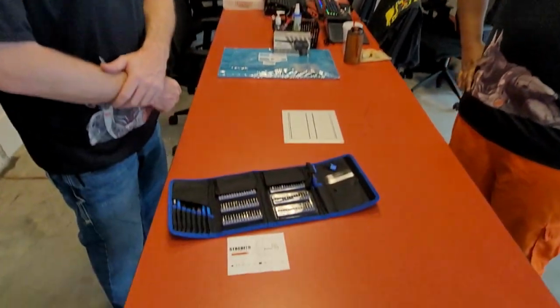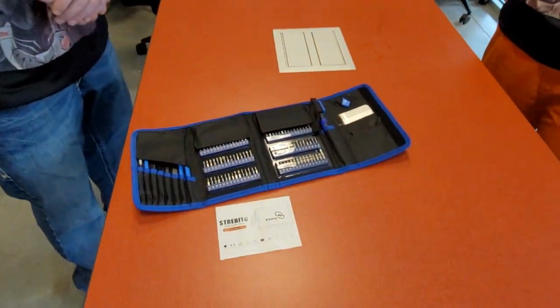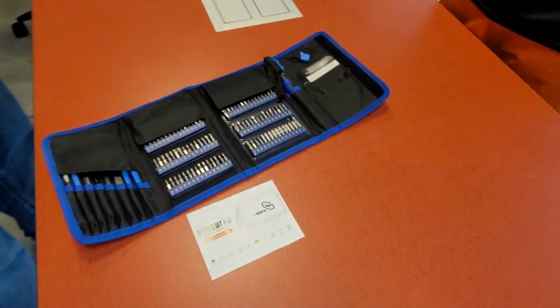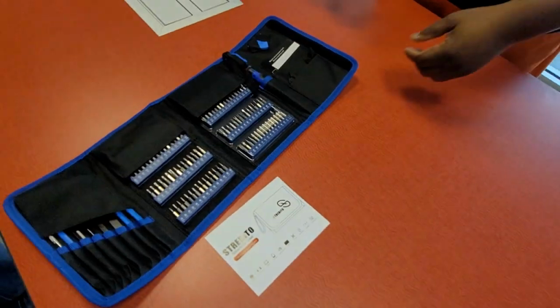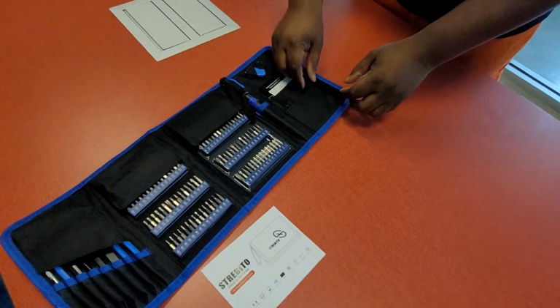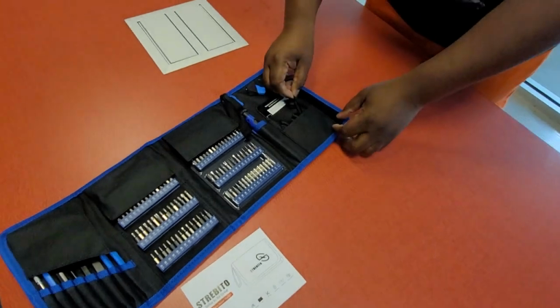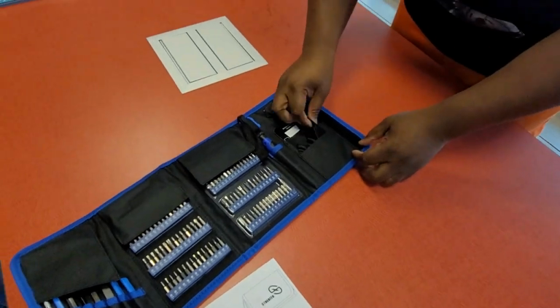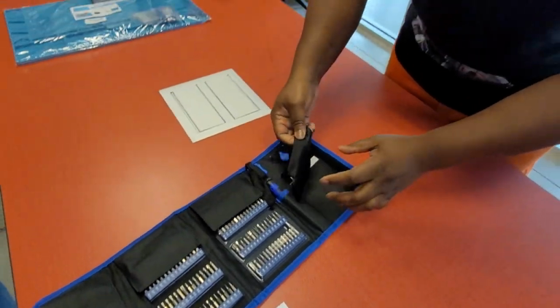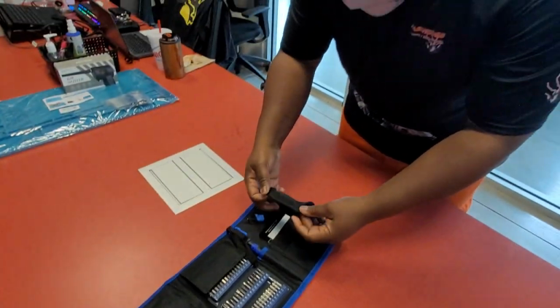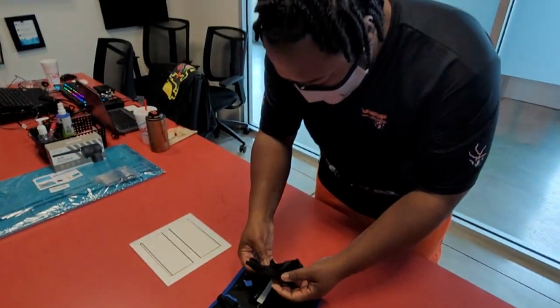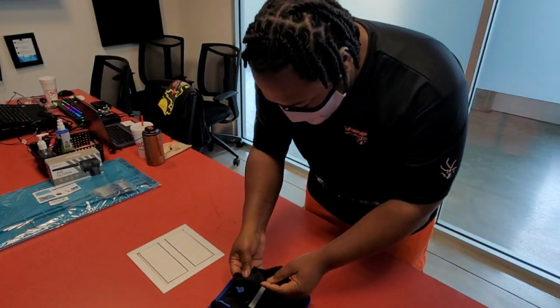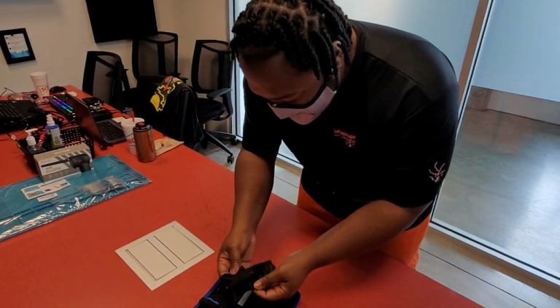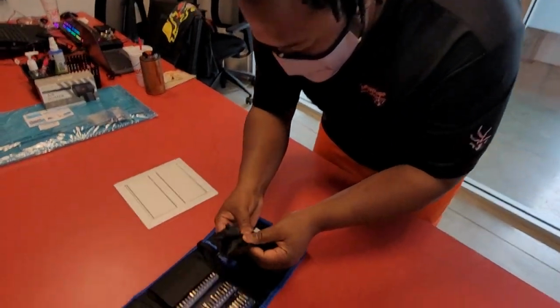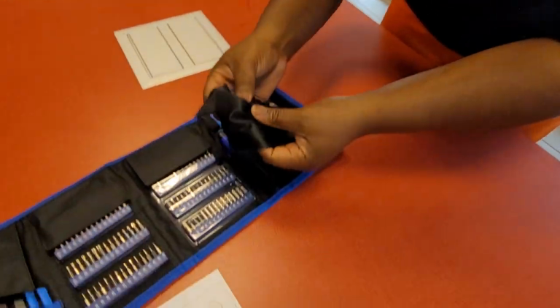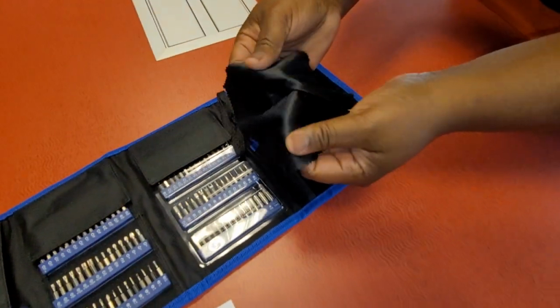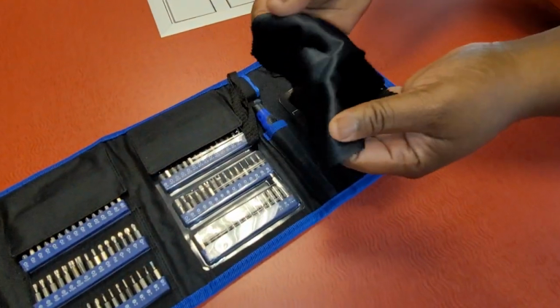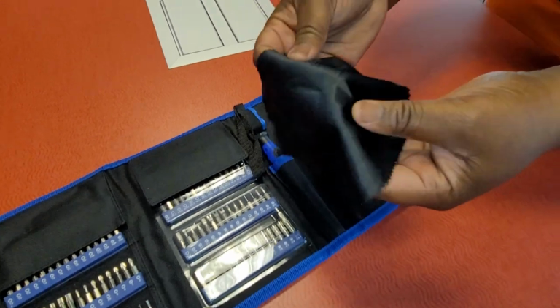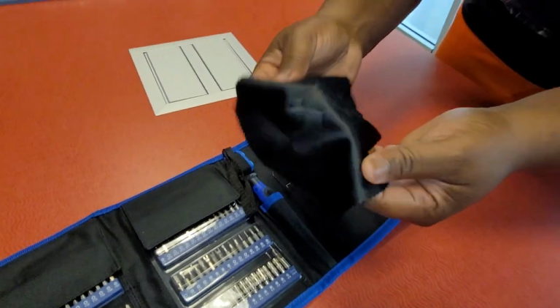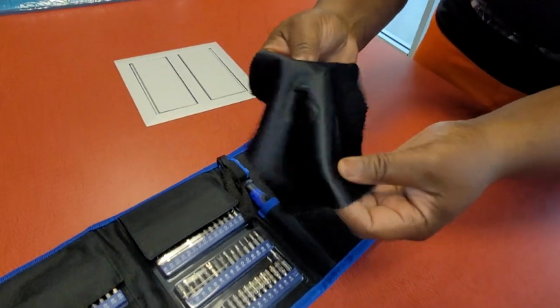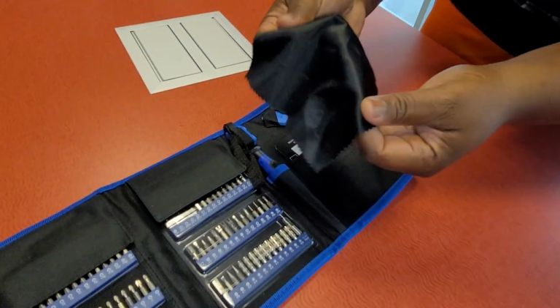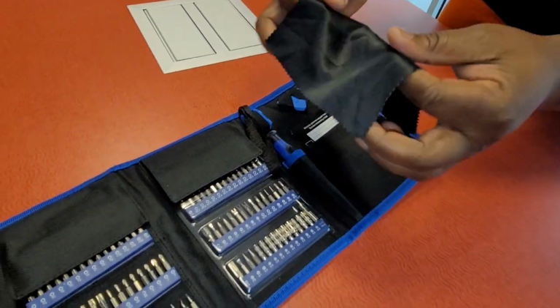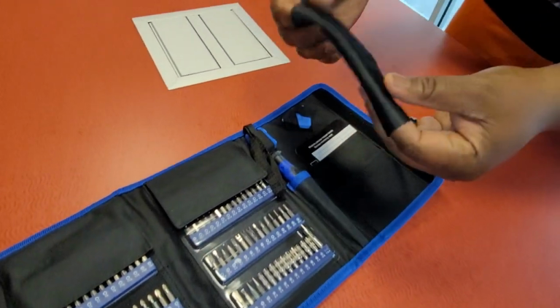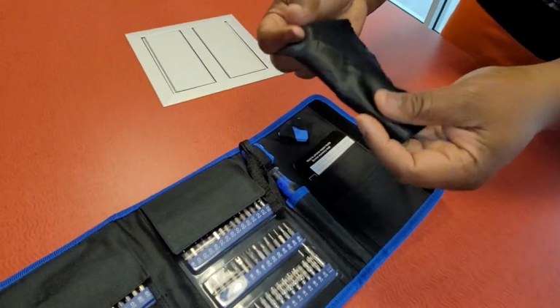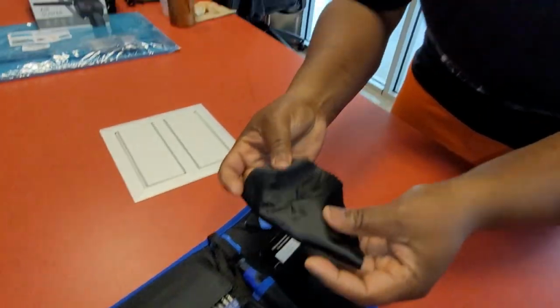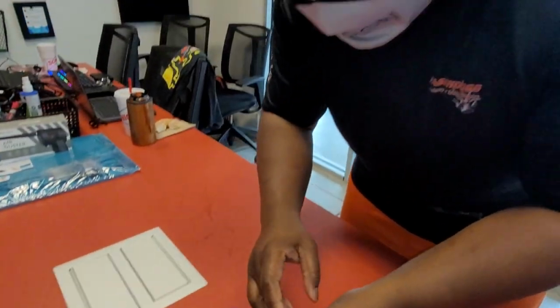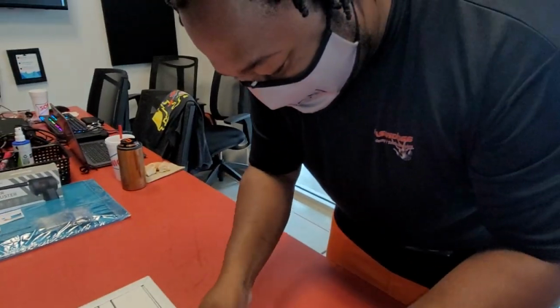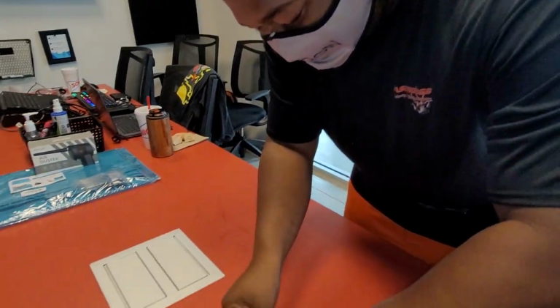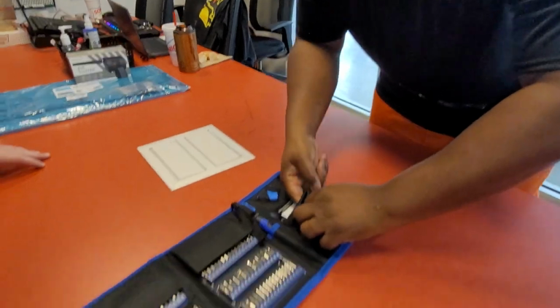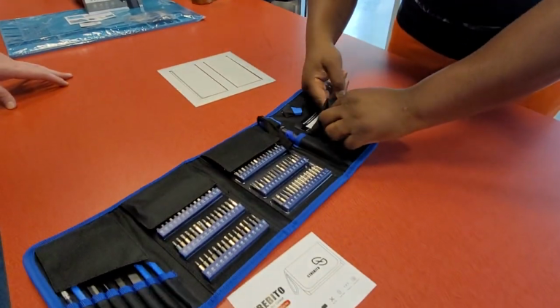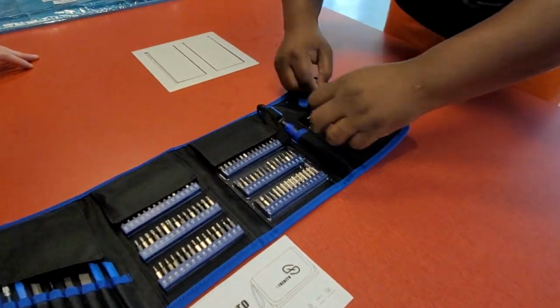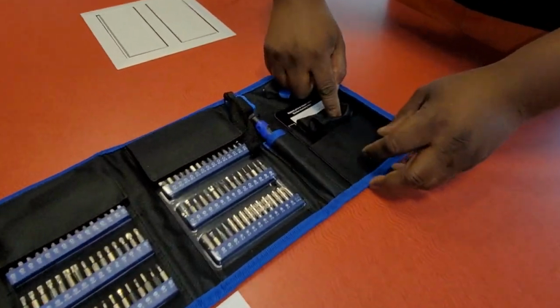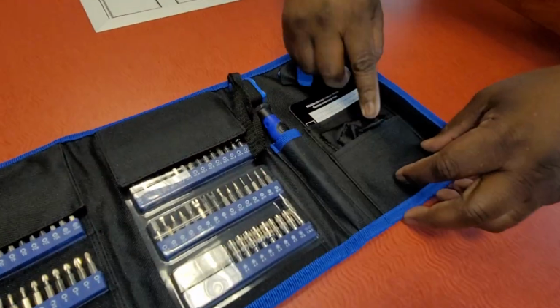Yeah, I agree. I think this is really an outstanding product. I like how it comes with the nice smooth, velvety, silky handle — I just love it. It's like a baby's bottom, you know what I'm saying? Really smooth on your hand.